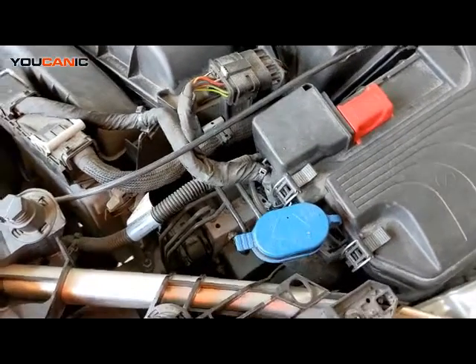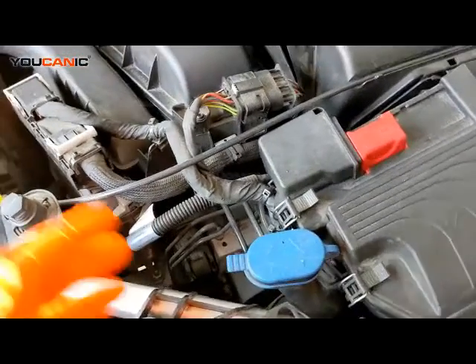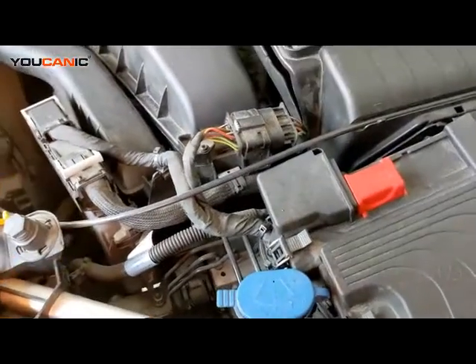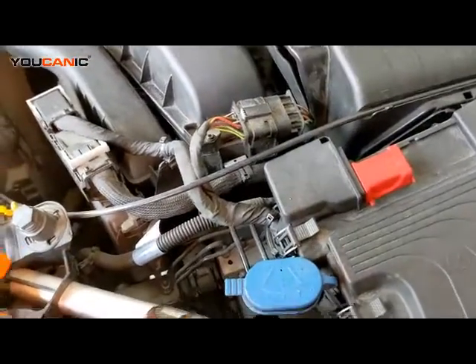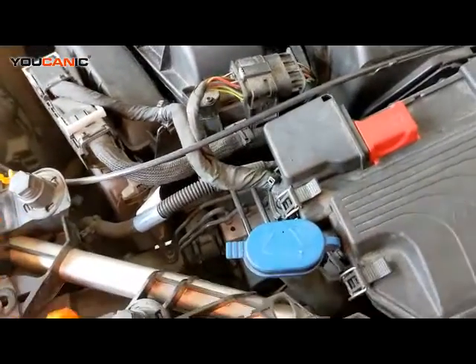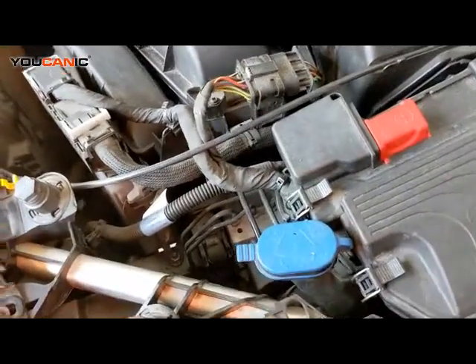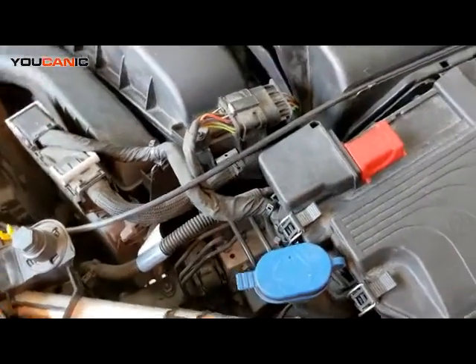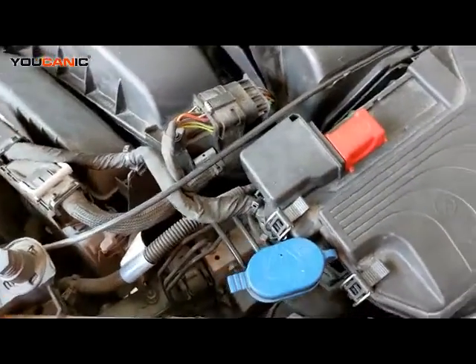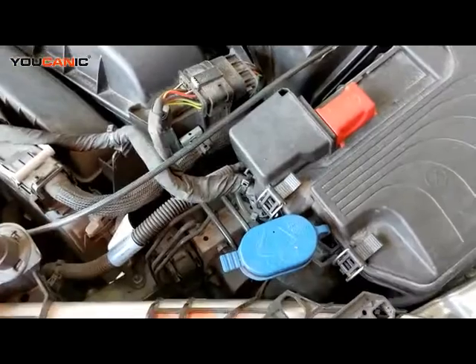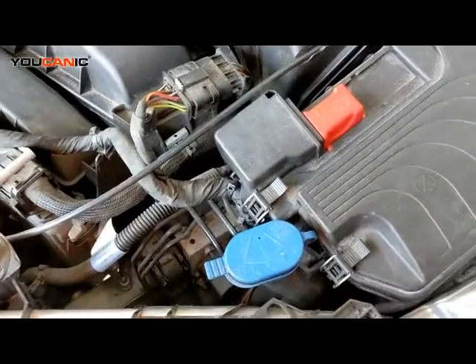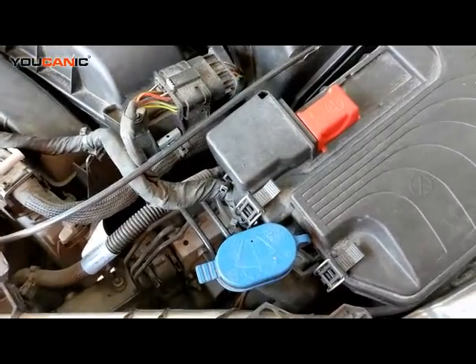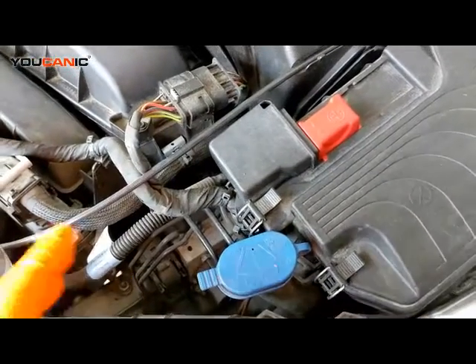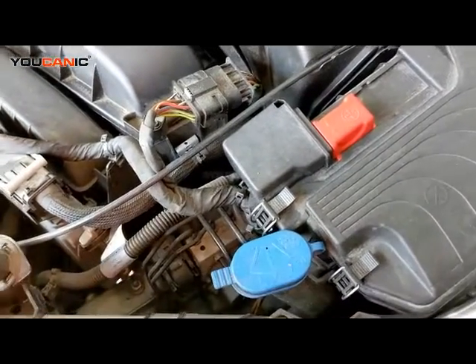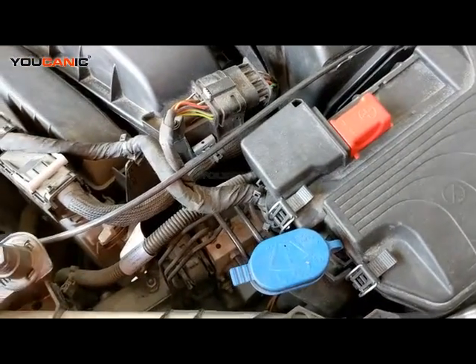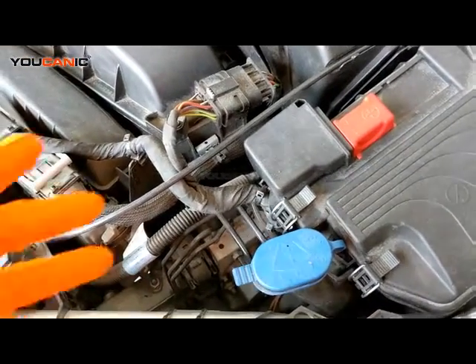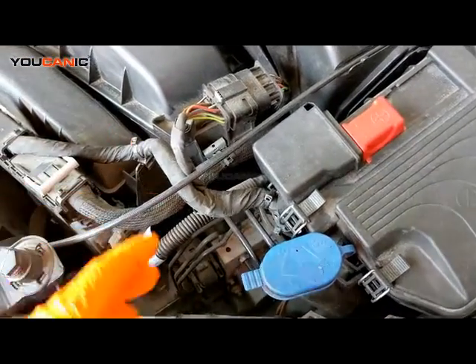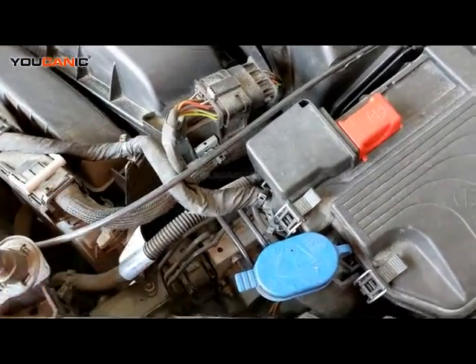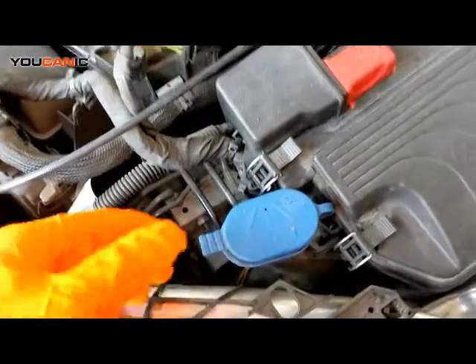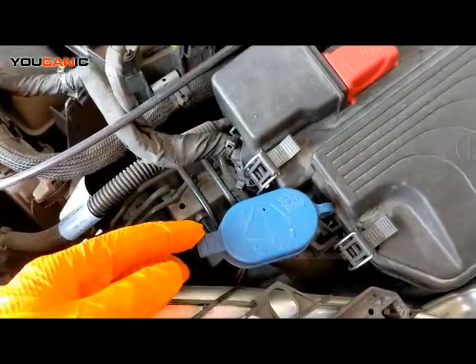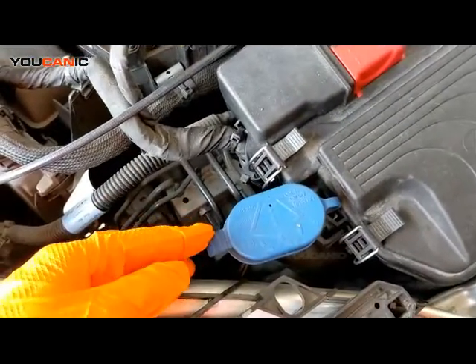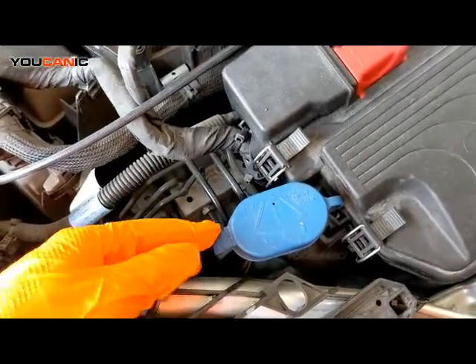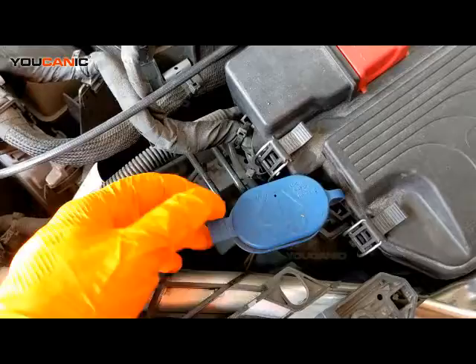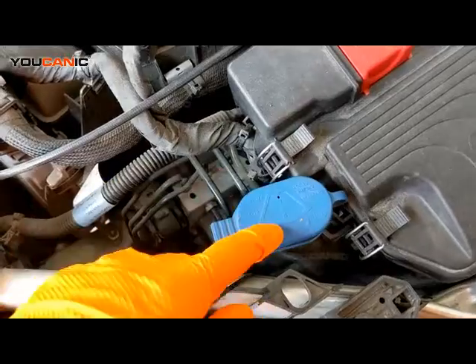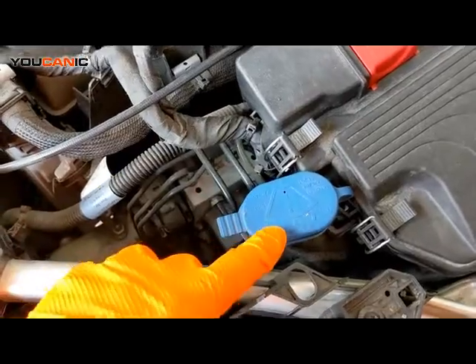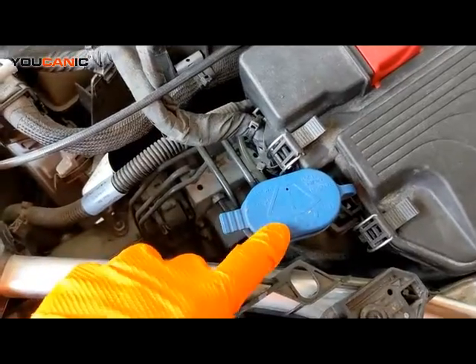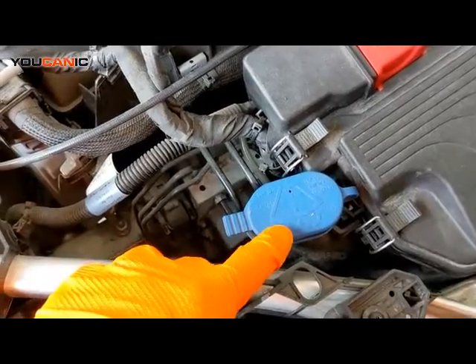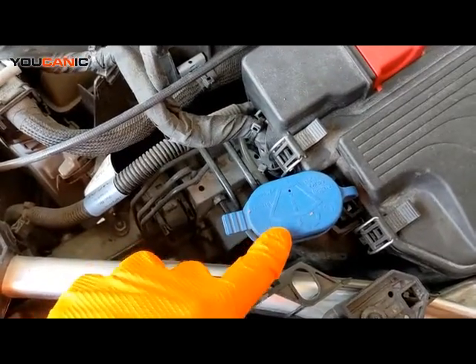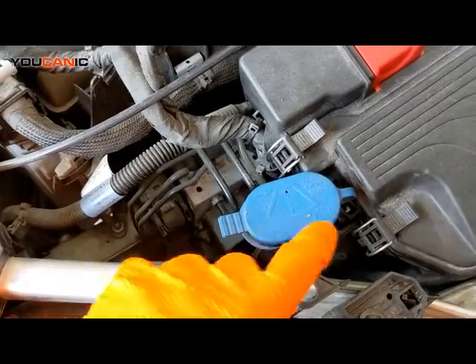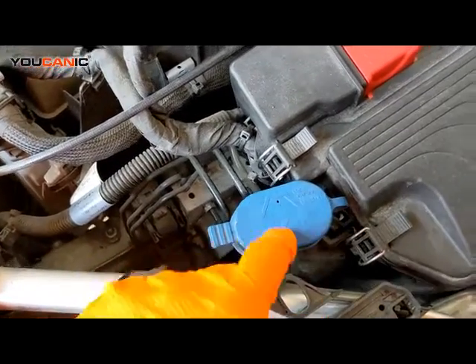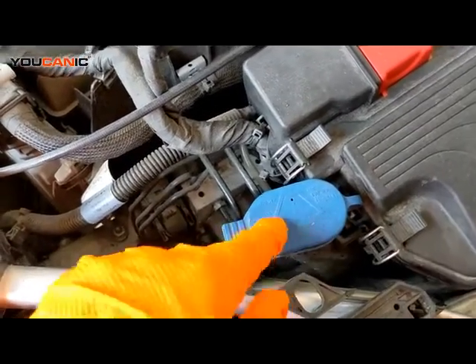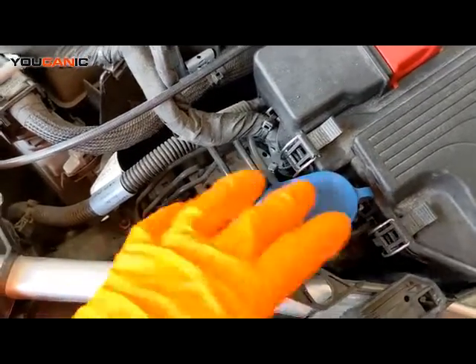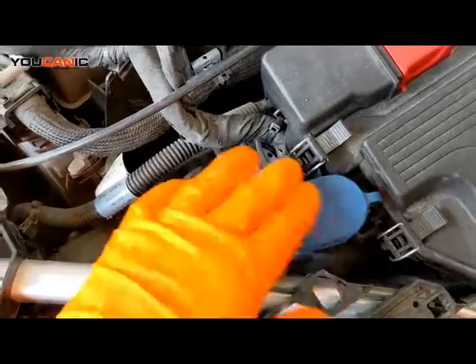So you've got a sensor that comes on in the car saying you need some washing fluid. You would have to pop the hood and come in under the hood. Then you're going to look for the blue cap — it's got the washing symbol on it.